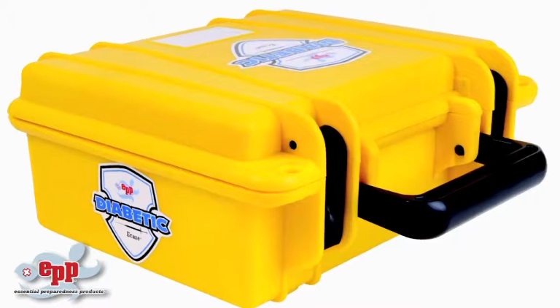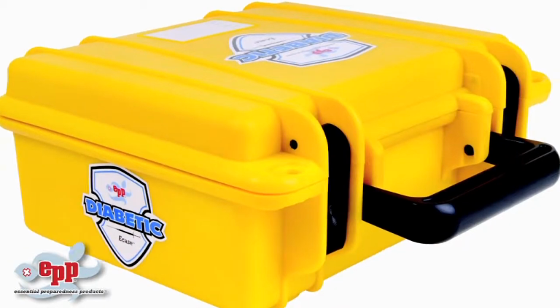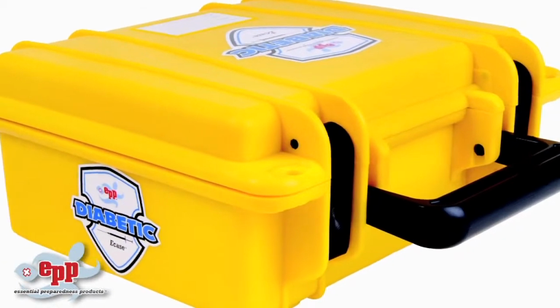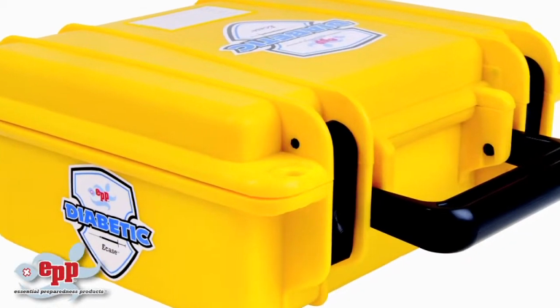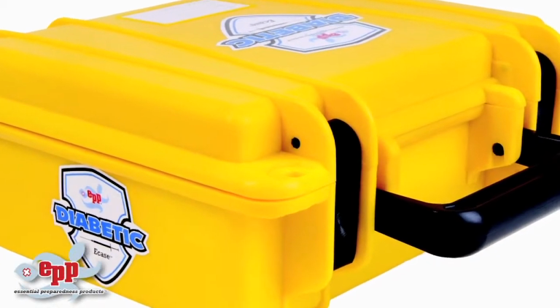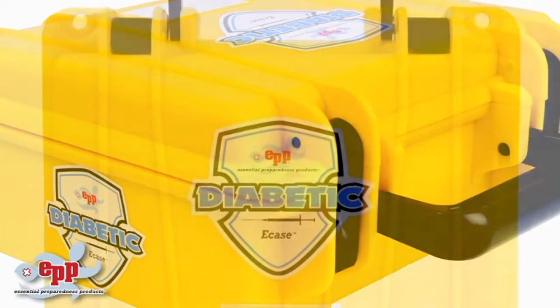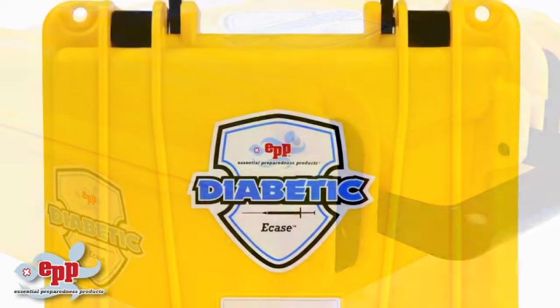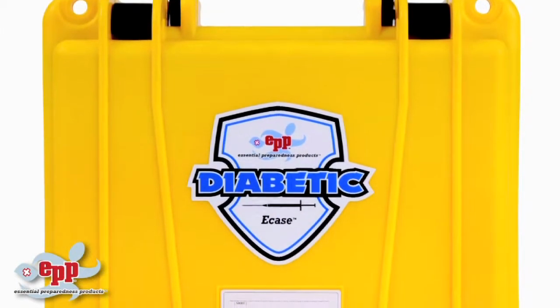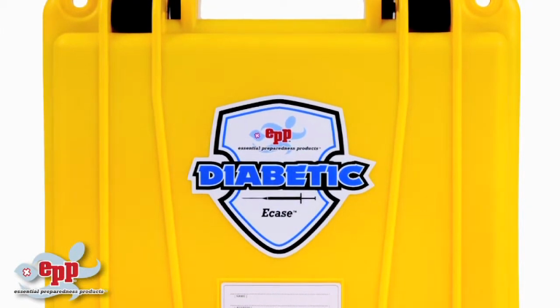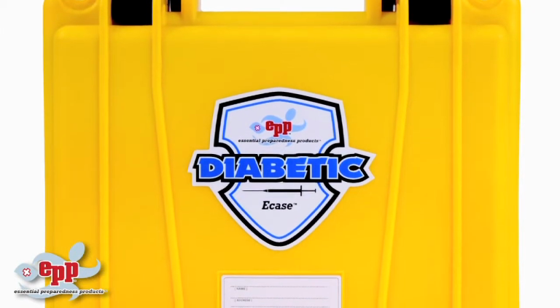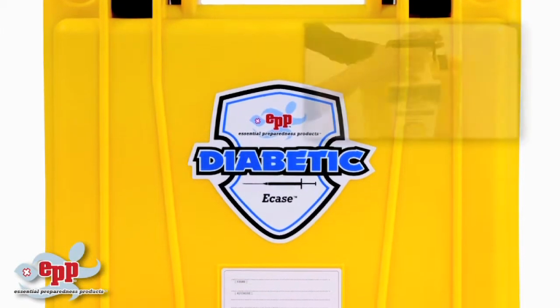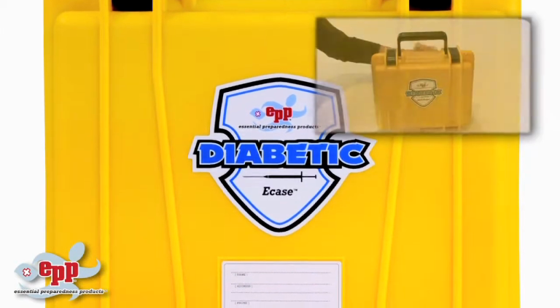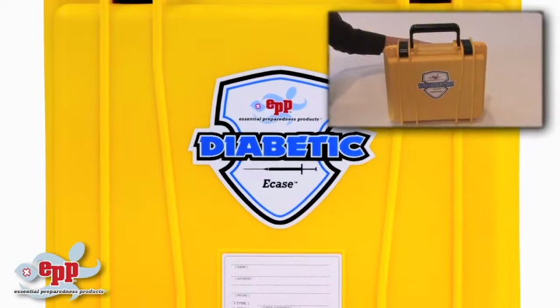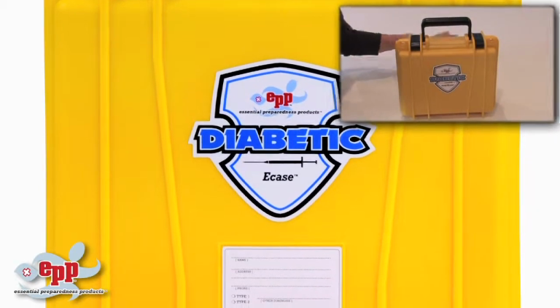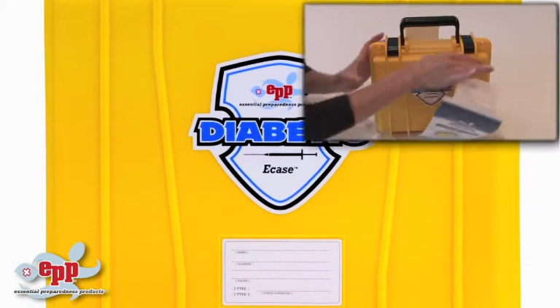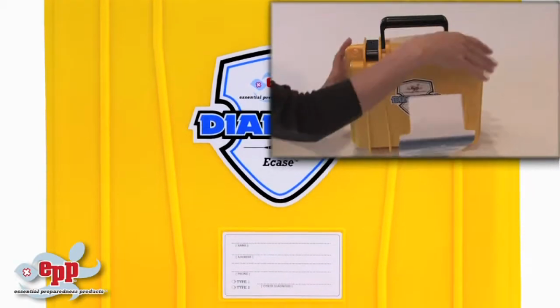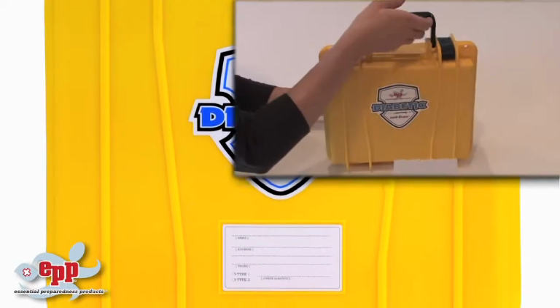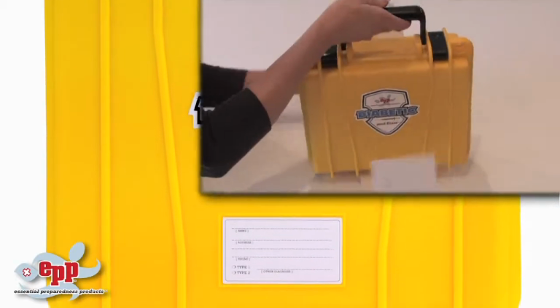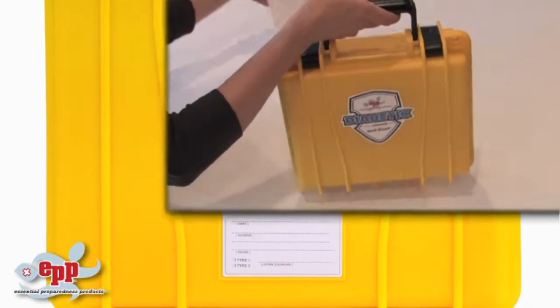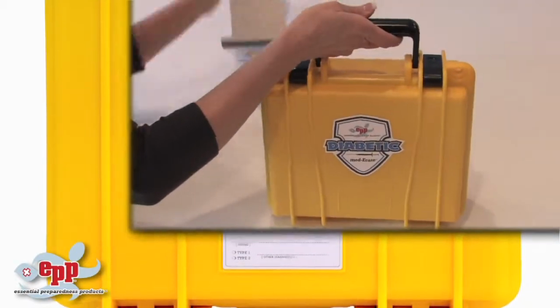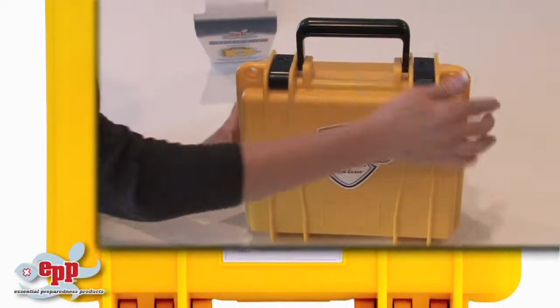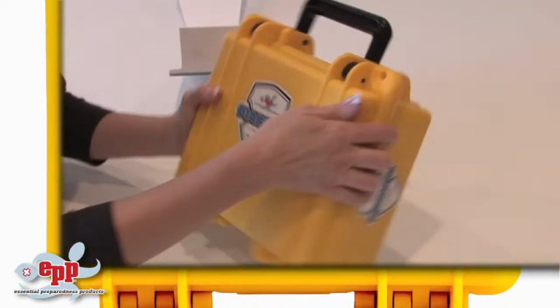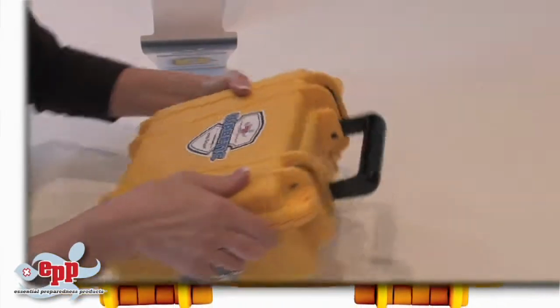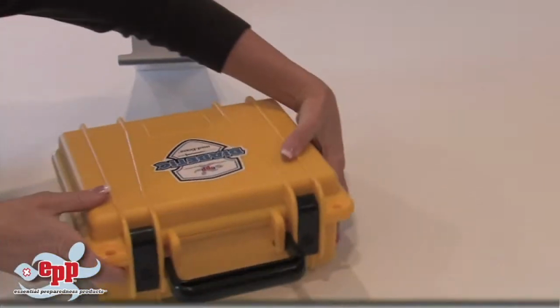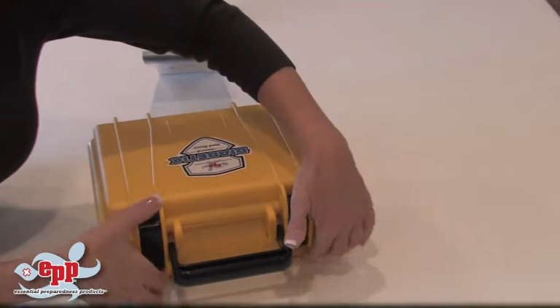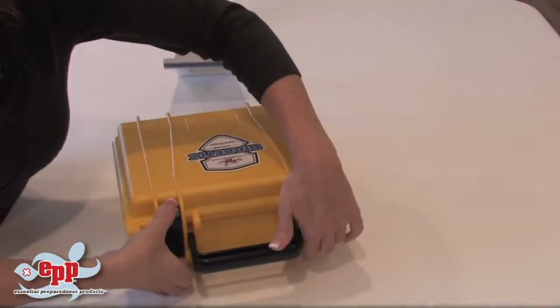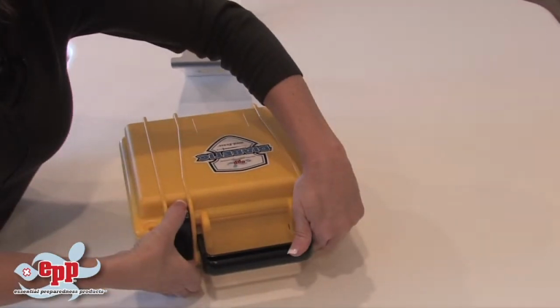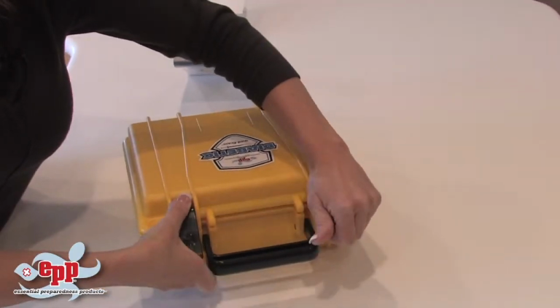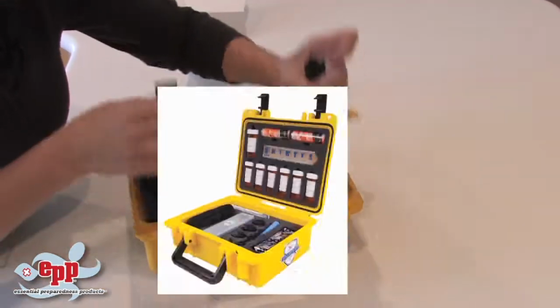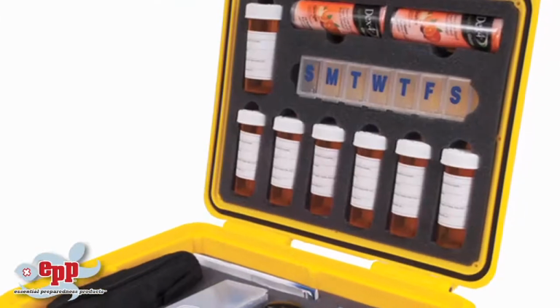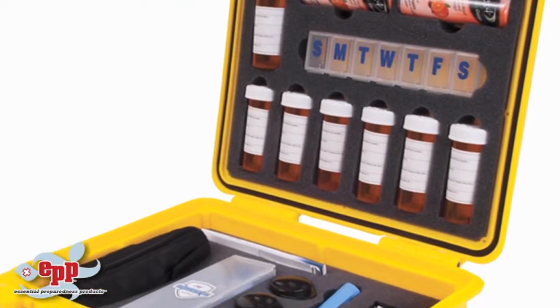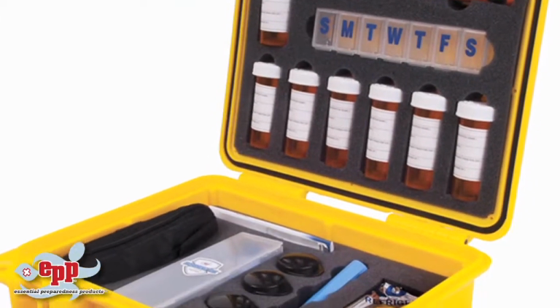When you receive your case, it'll arrive like this. Take the packaging off and open the case, and it looks like this inside.